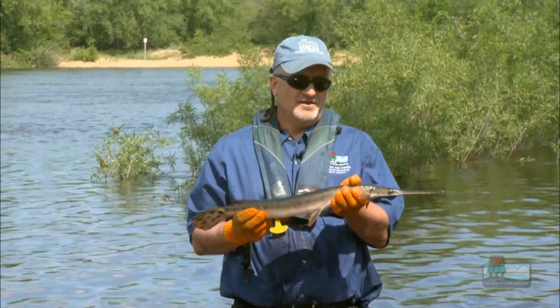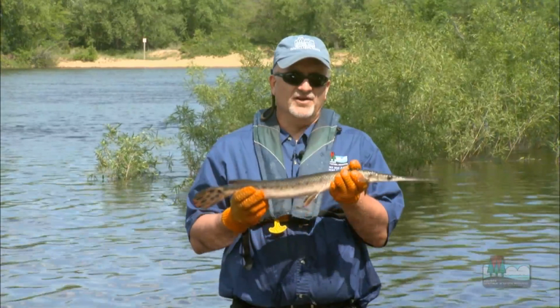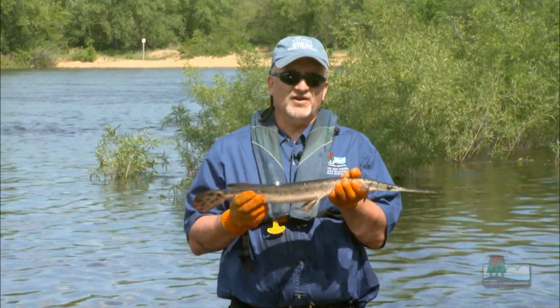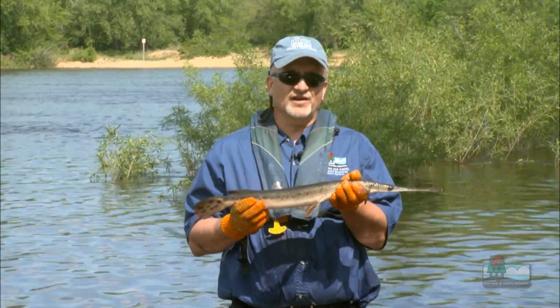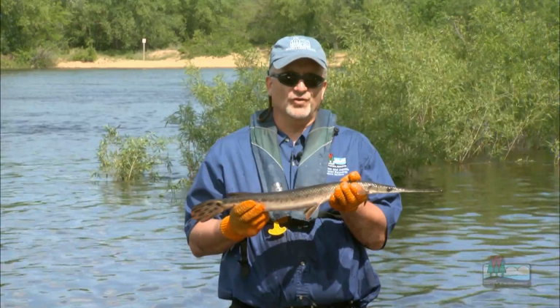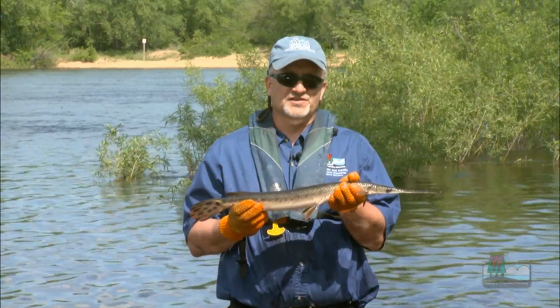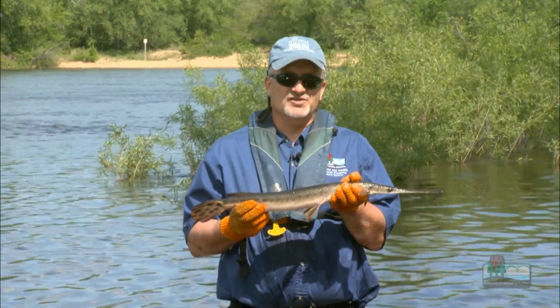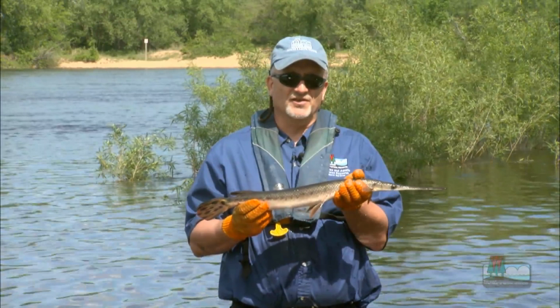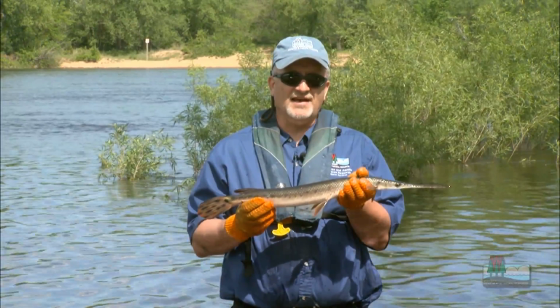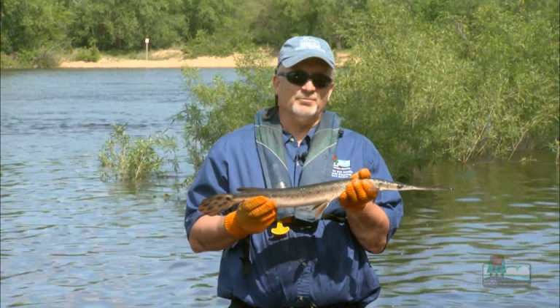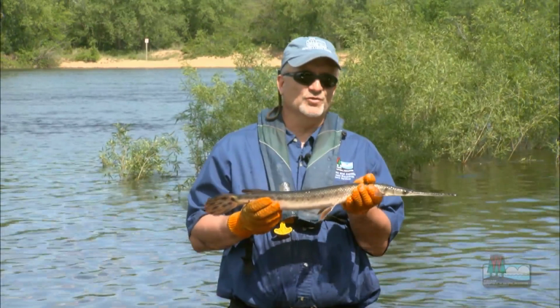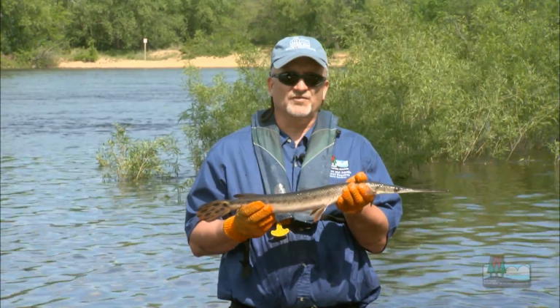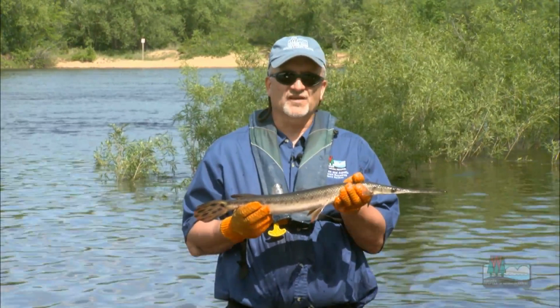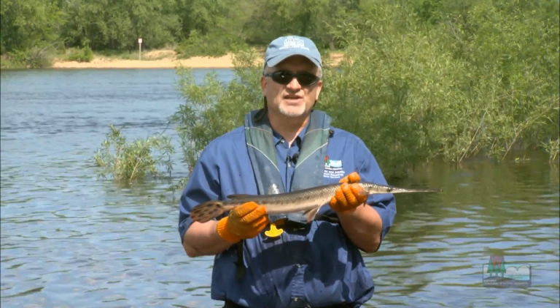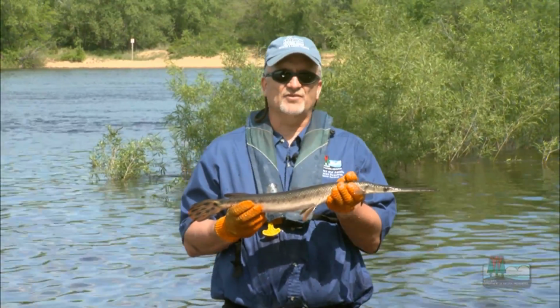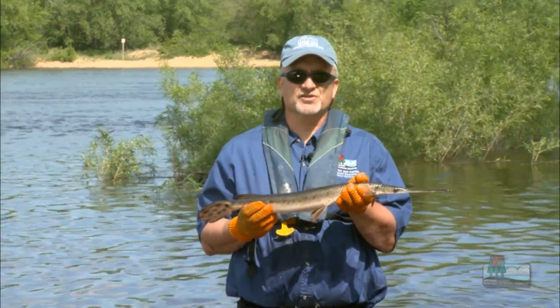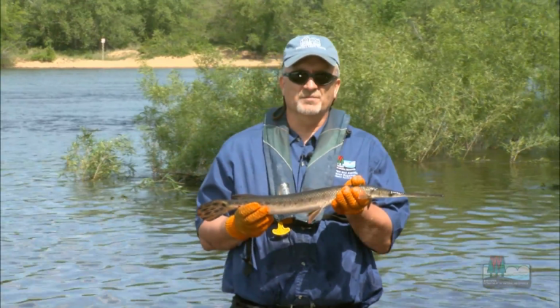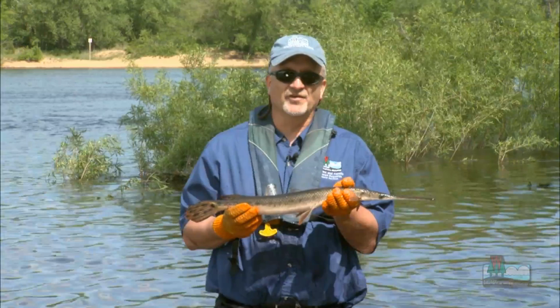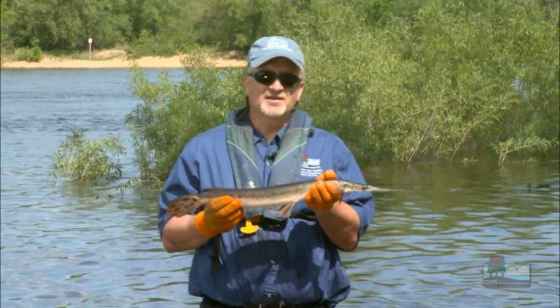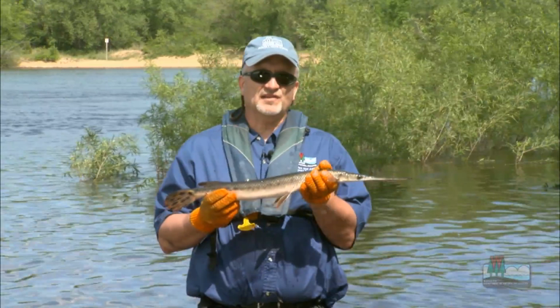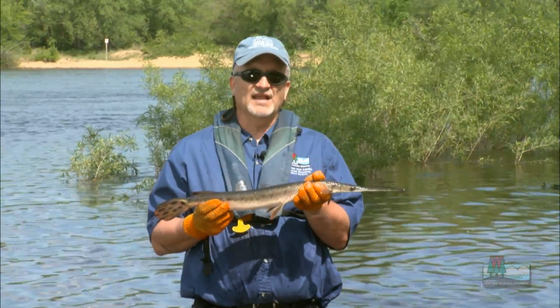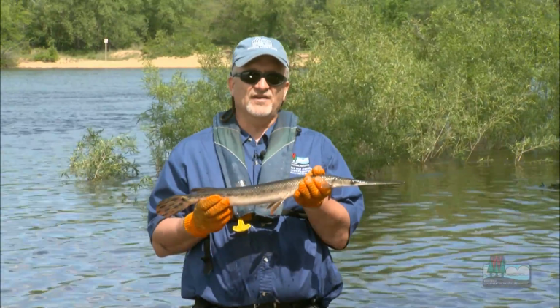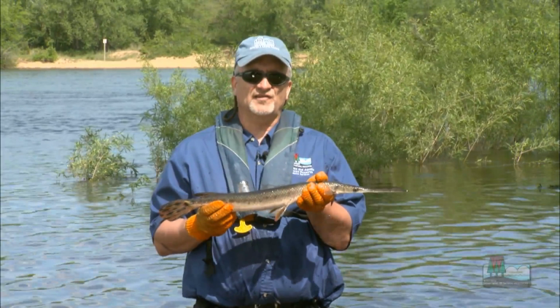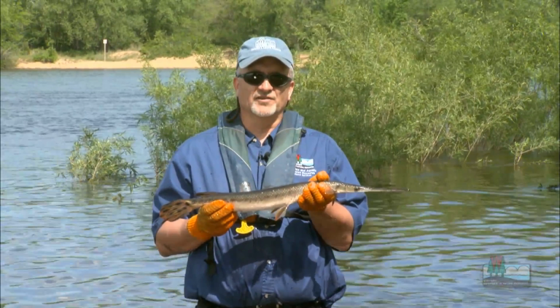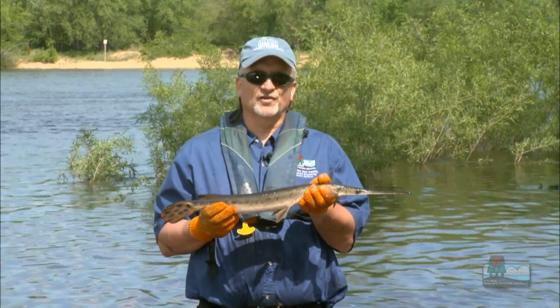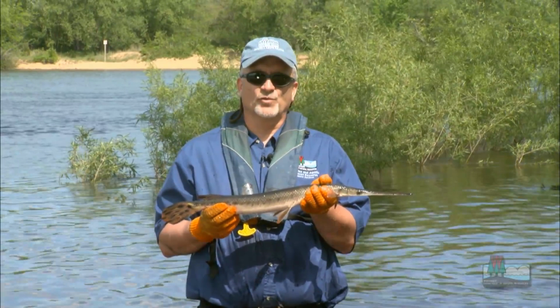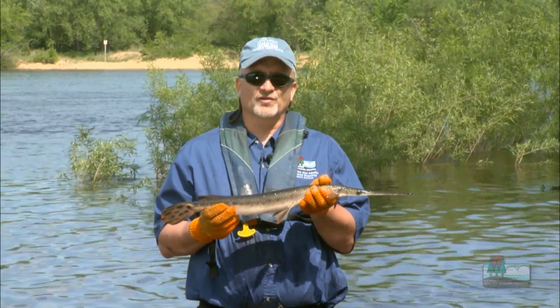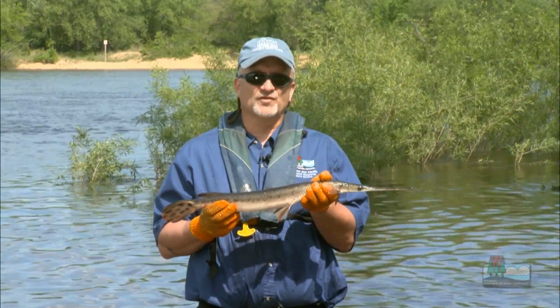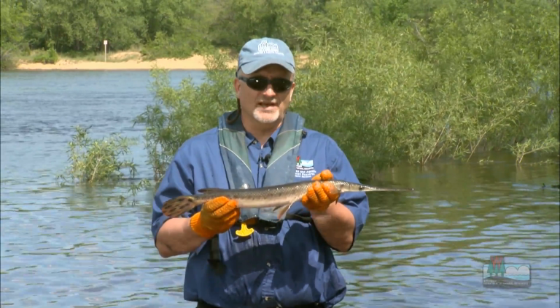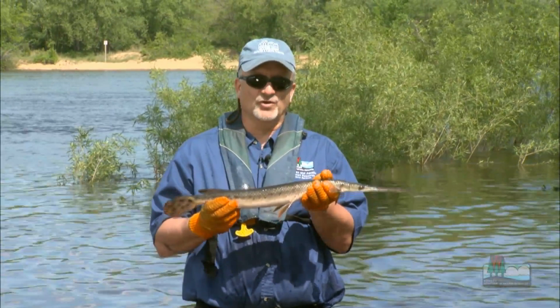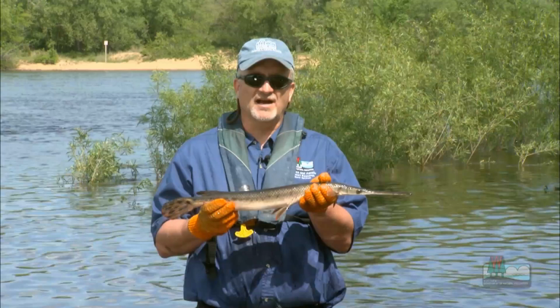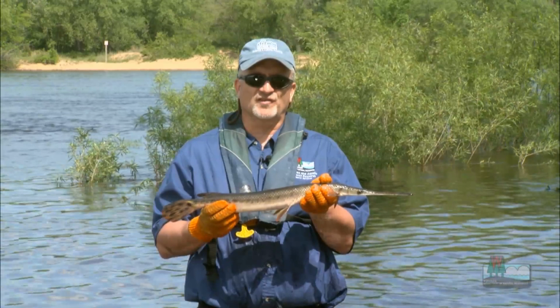They have a very interesting foraging strategy. They're not a pursuit type fish — they don't chase after fish and run them down. Basically, they lie very still near the surface of the water, so they almost look like a floating log or a stick.